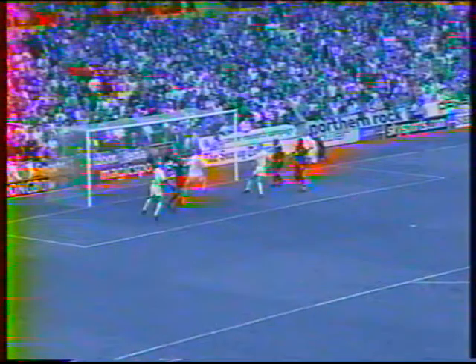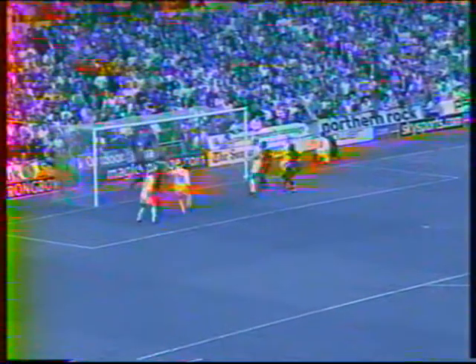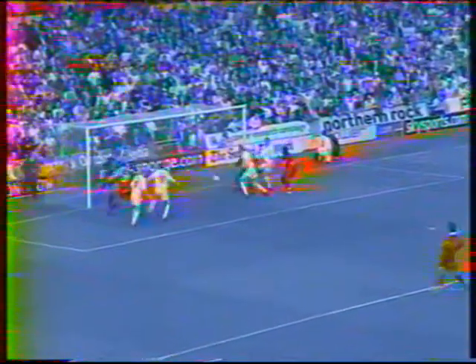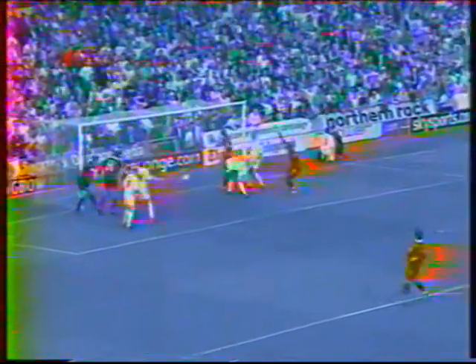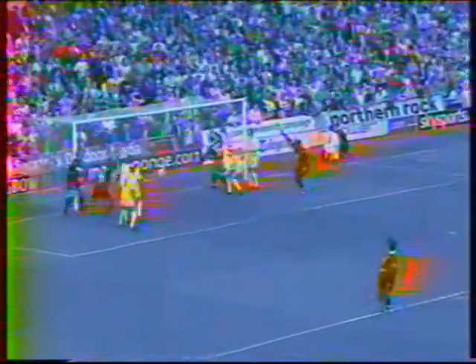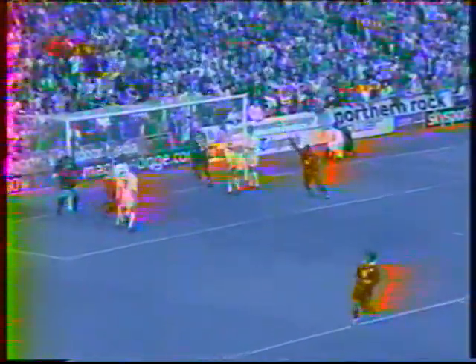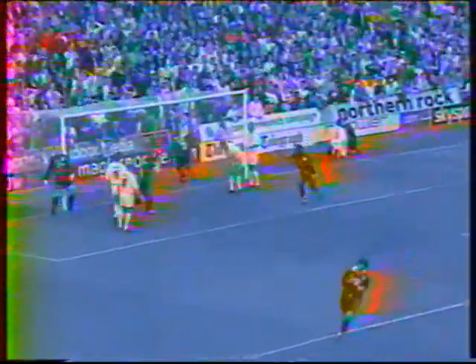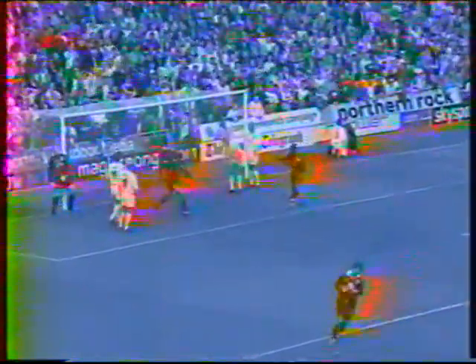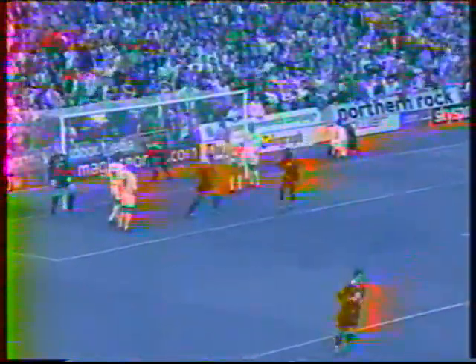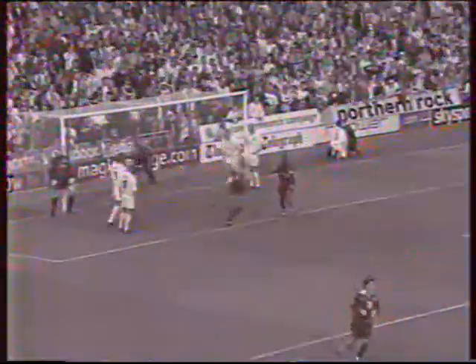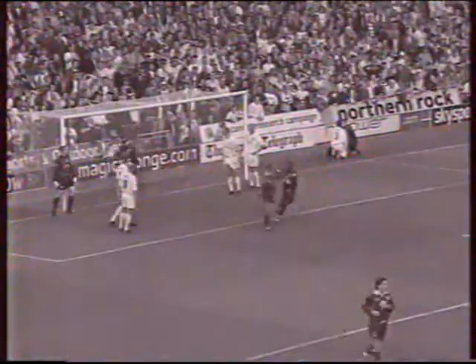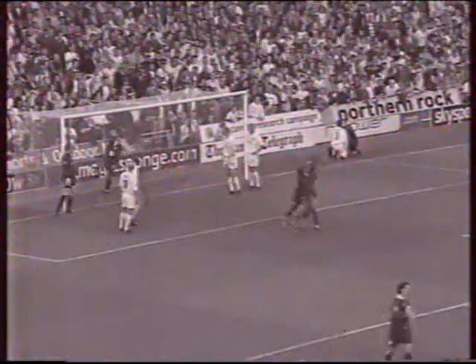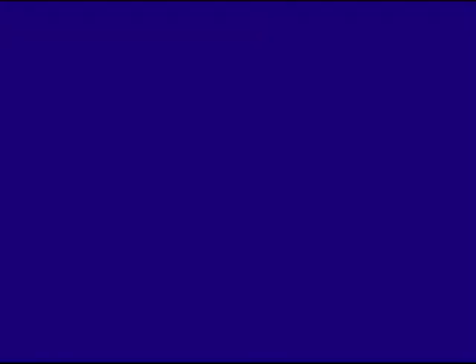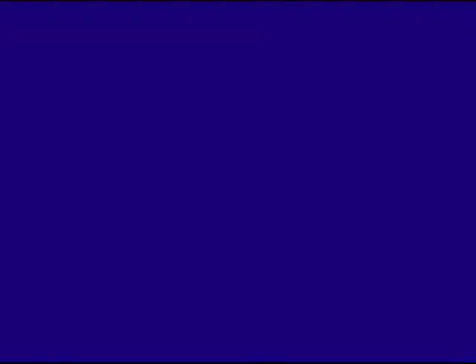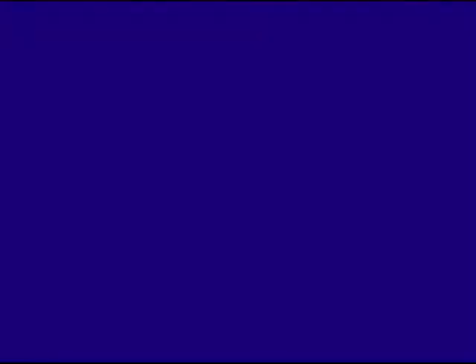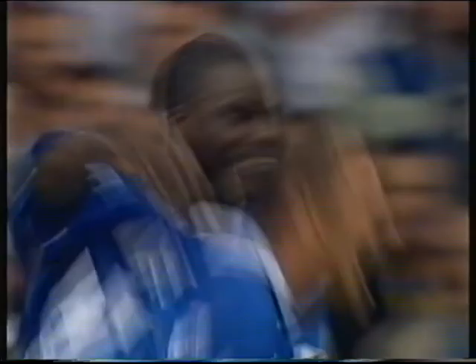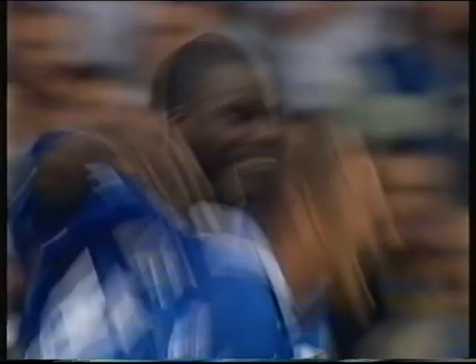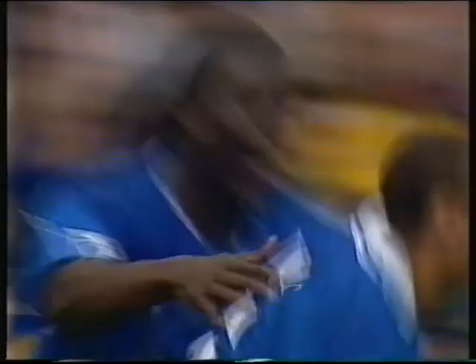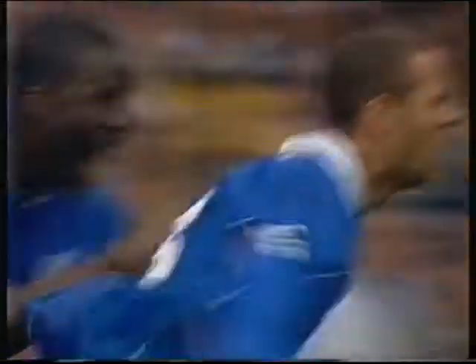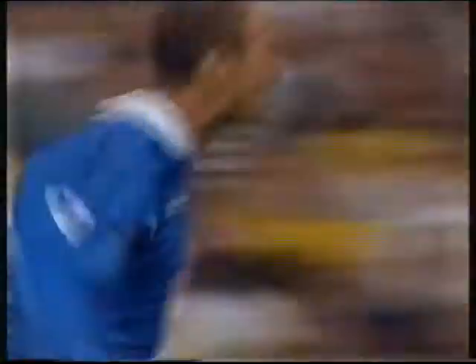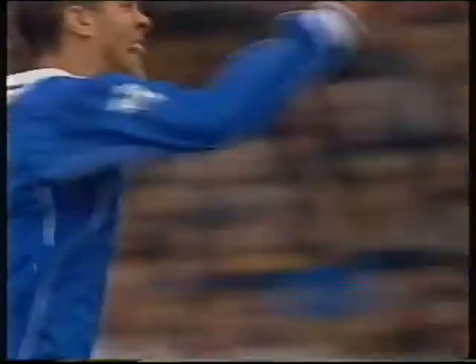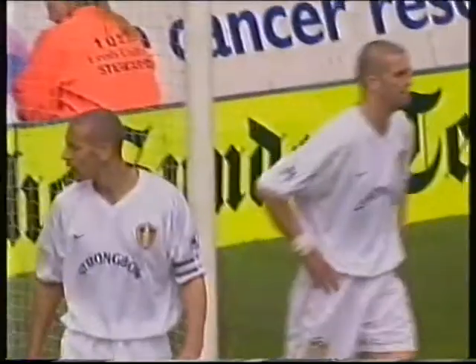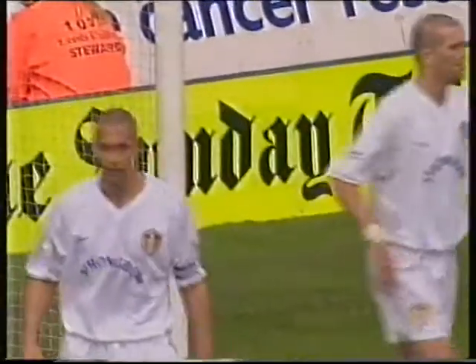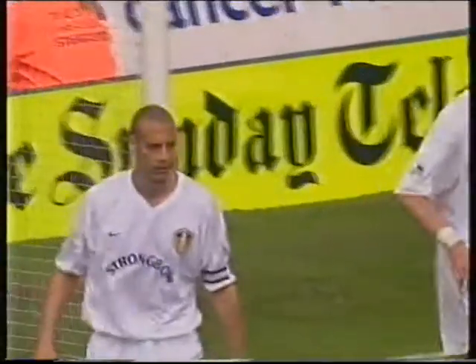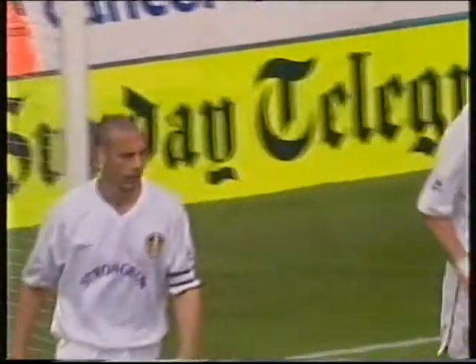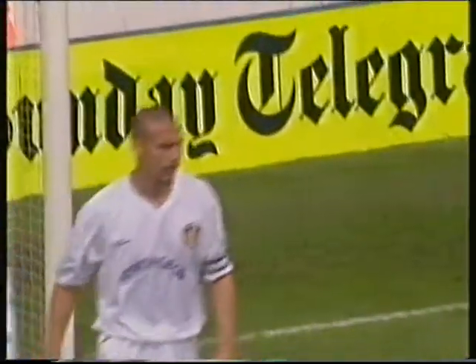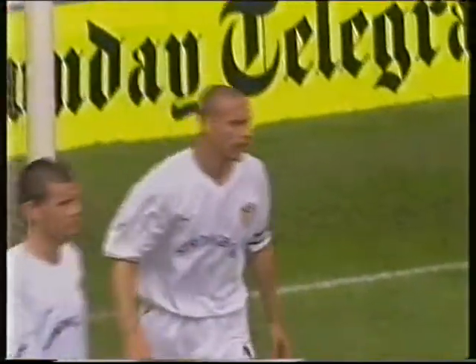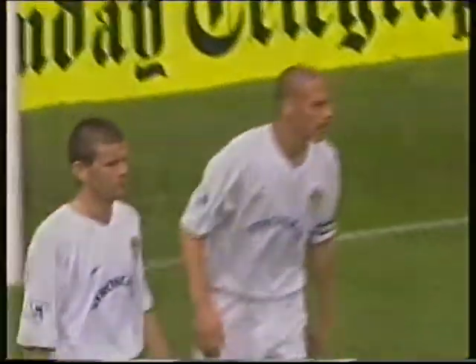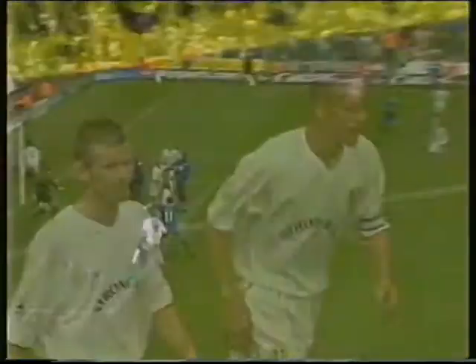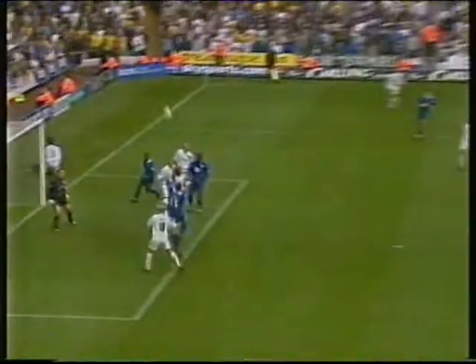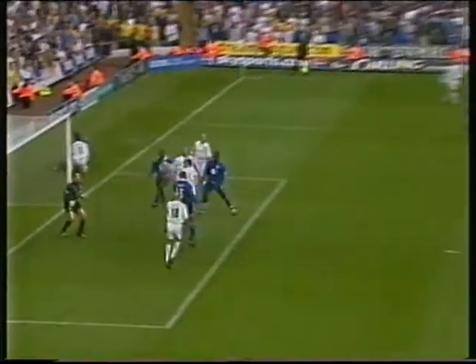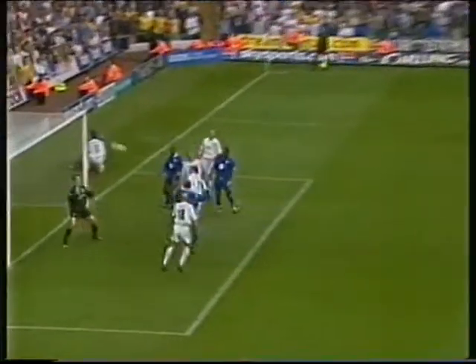It's Lewis and it's gone in — Lewis's header off the bar. And possibly it went in off Rio Ferdinand.